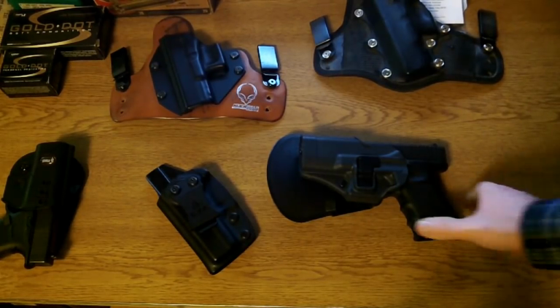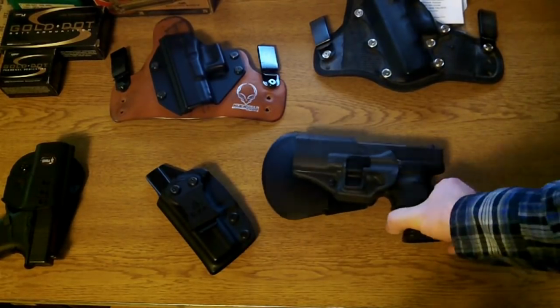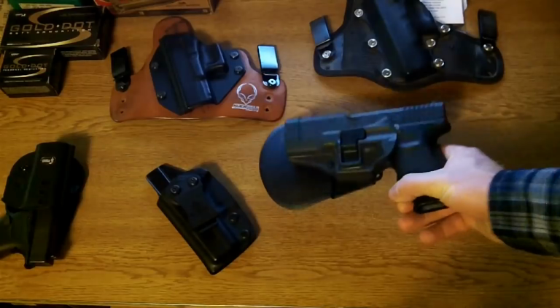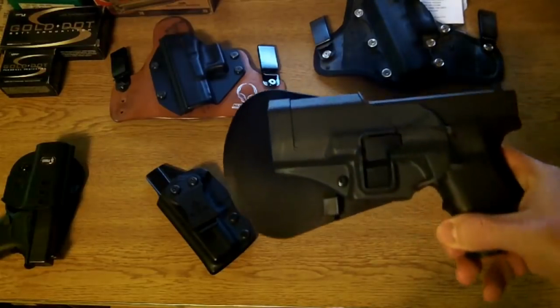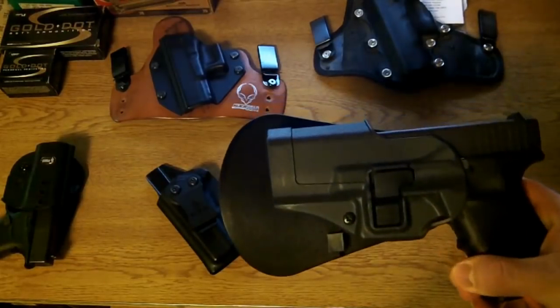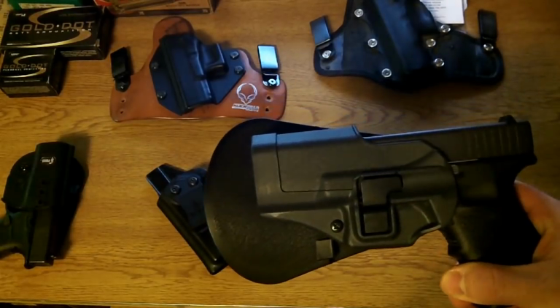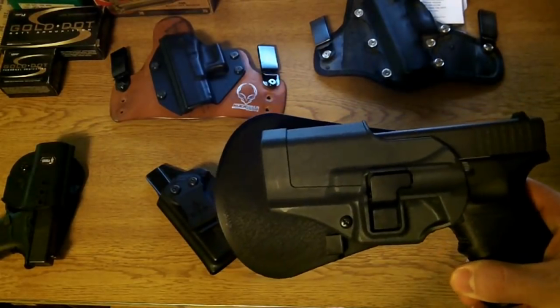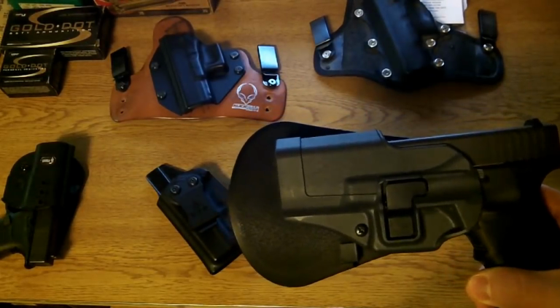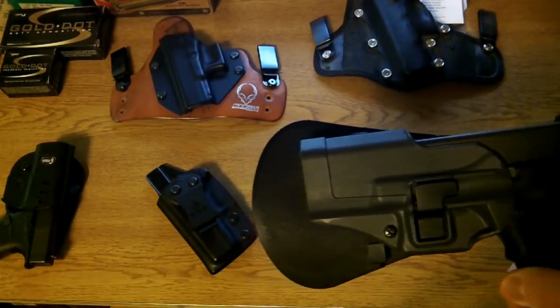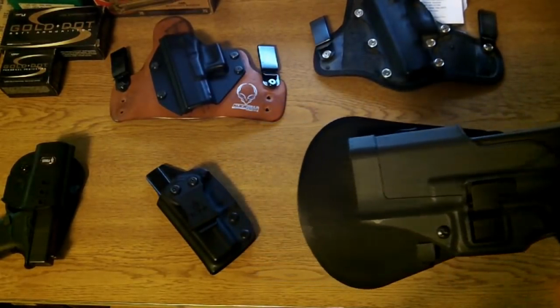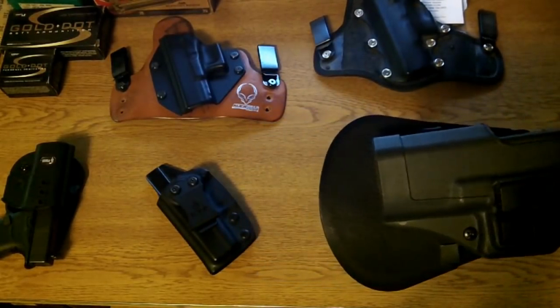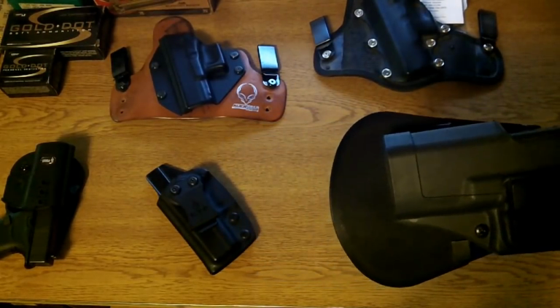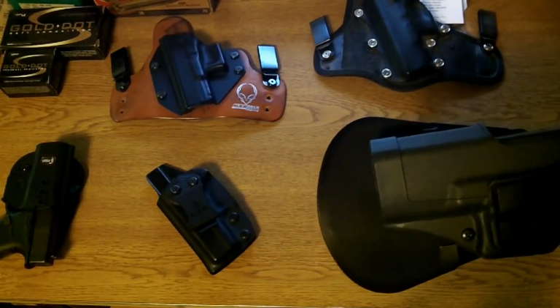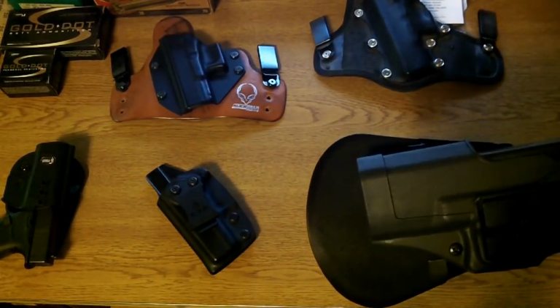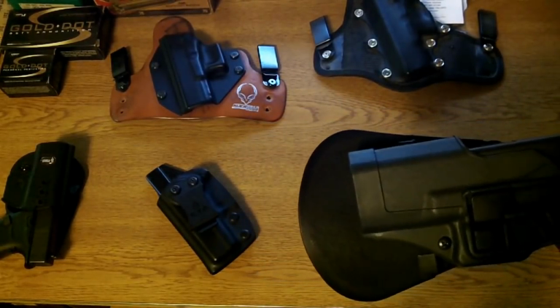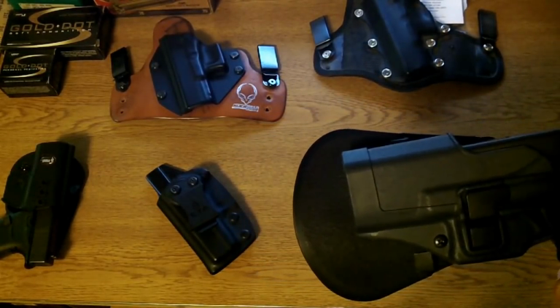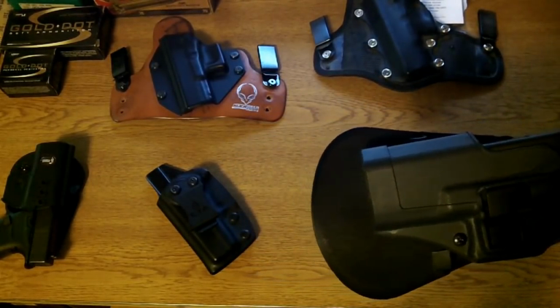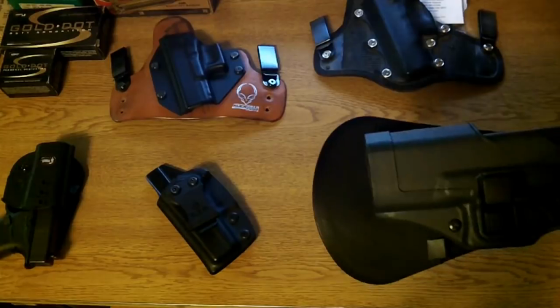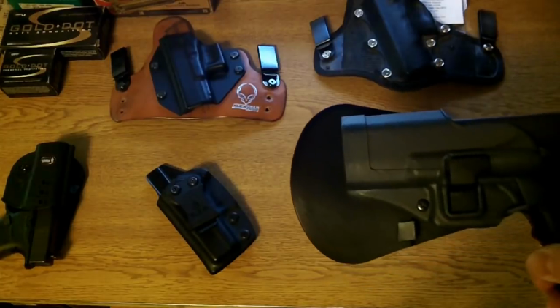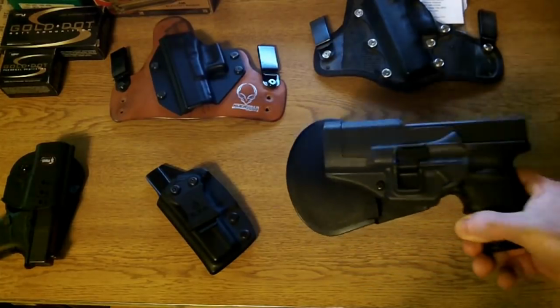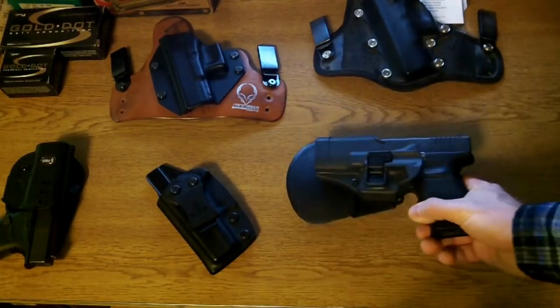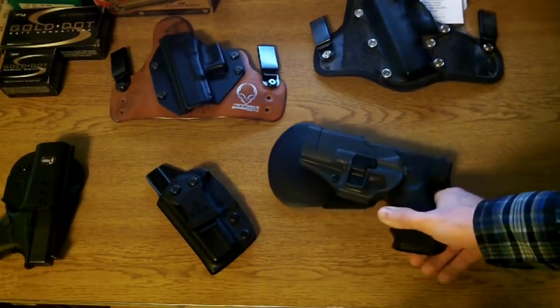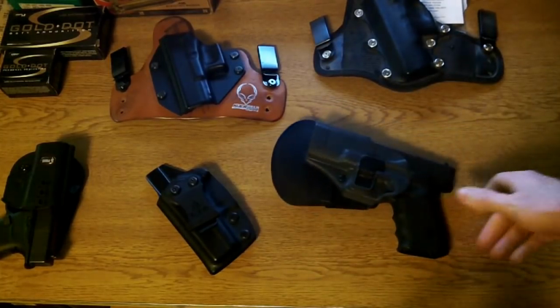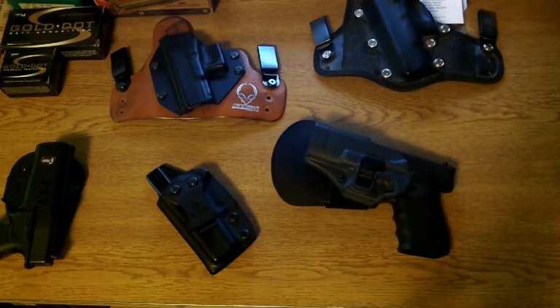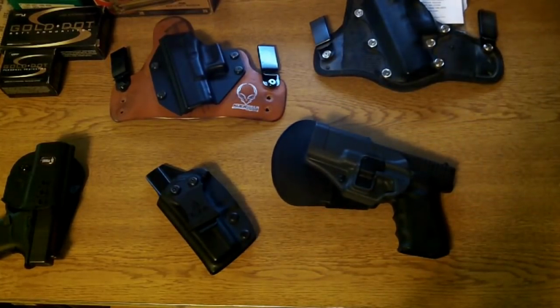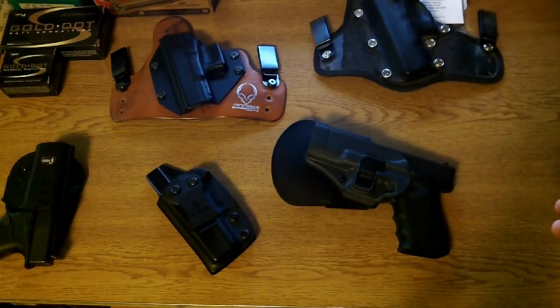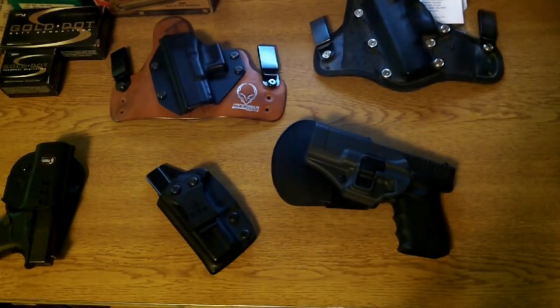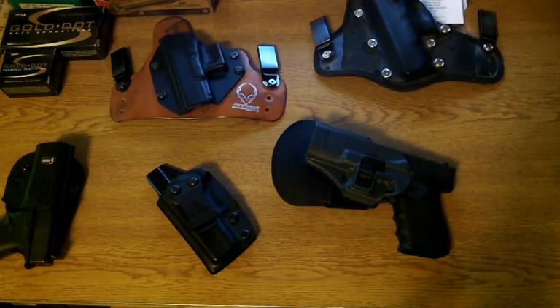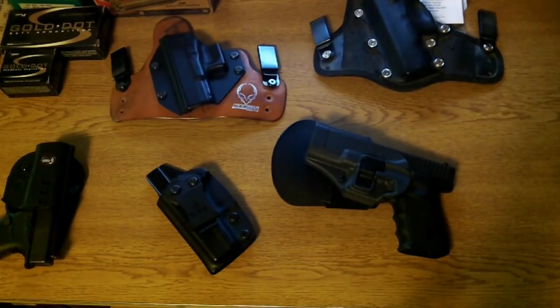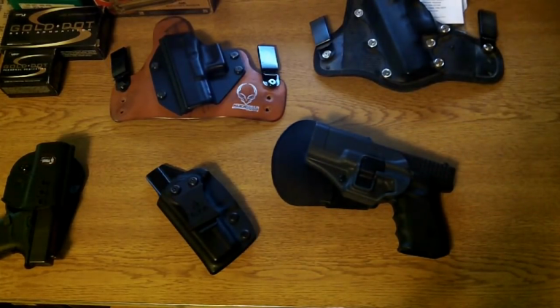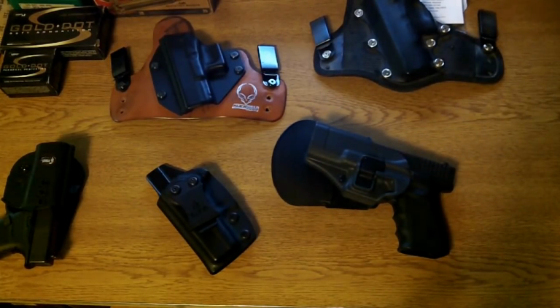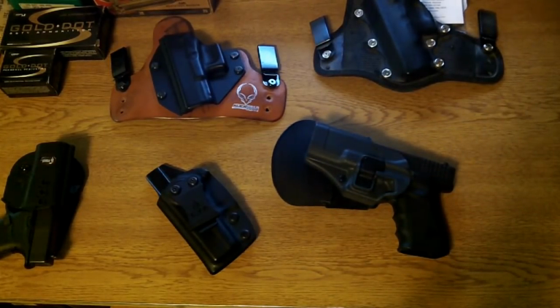Carrying this Glock at about four o'clock still enables me to get into my front pockets — say I'm in a store, I can reach my pocket and not show the gun. It works out pretty well.